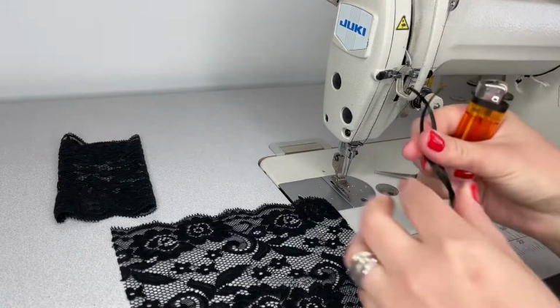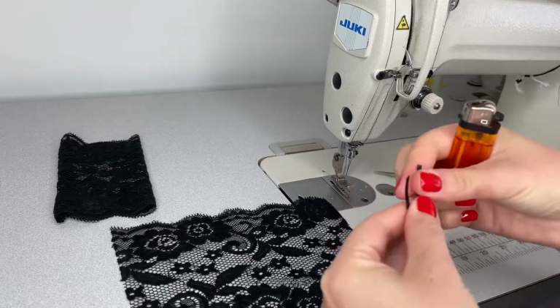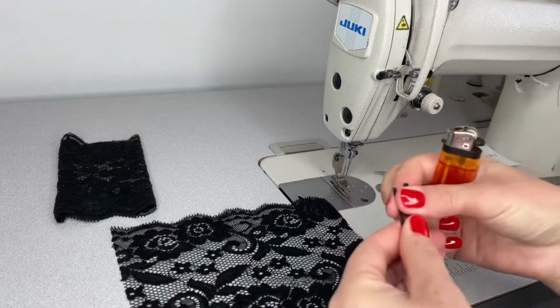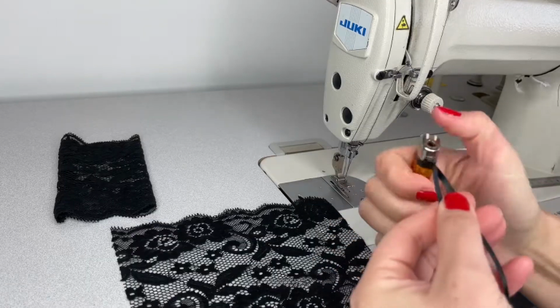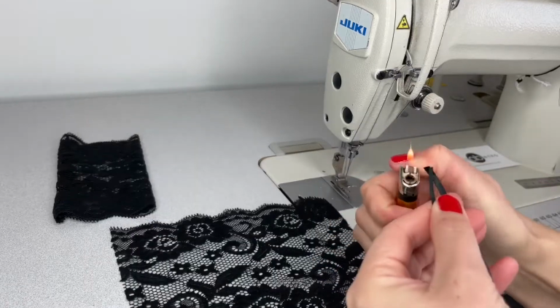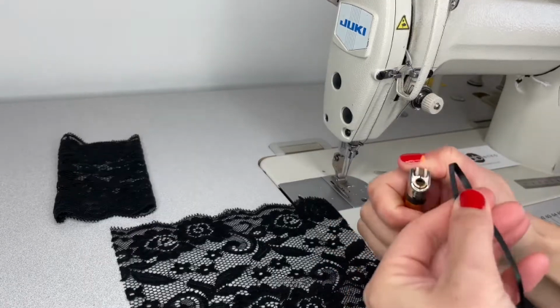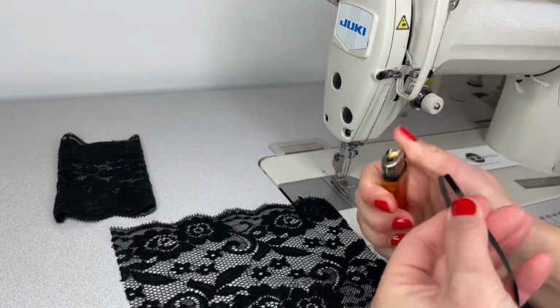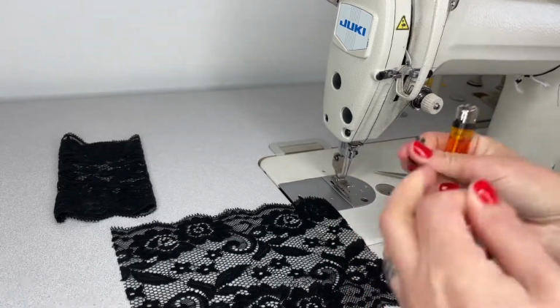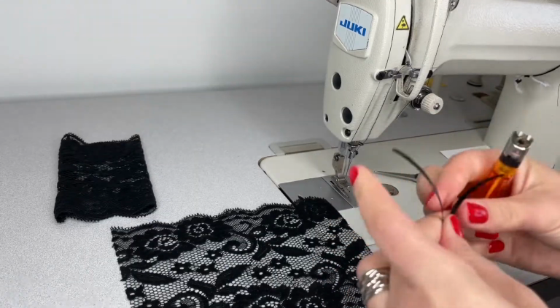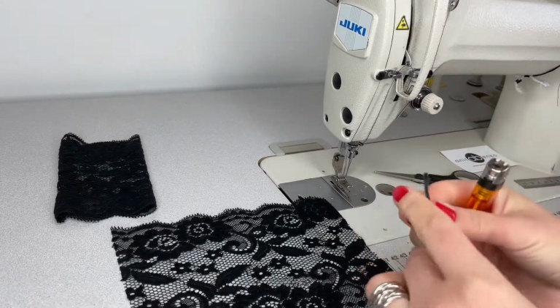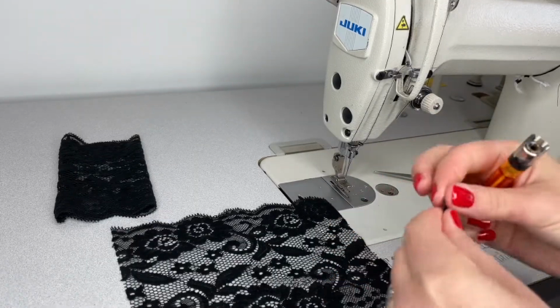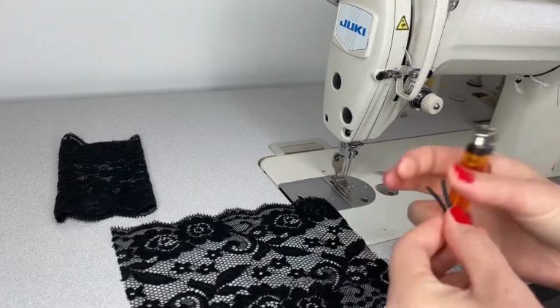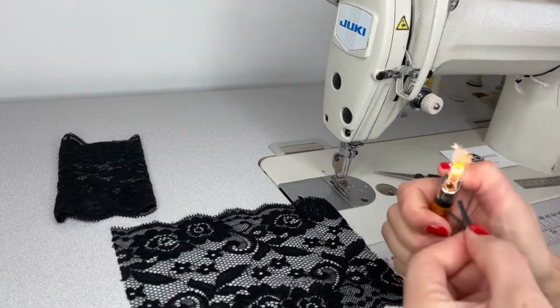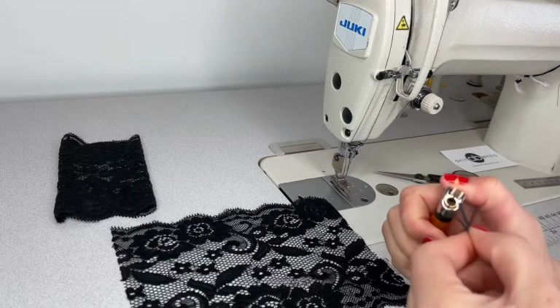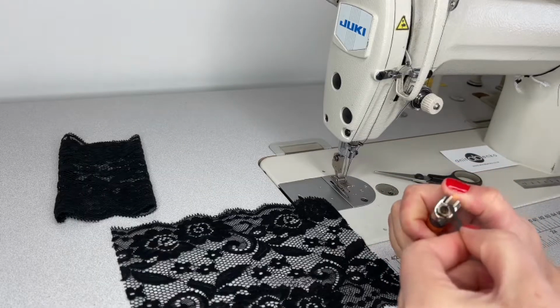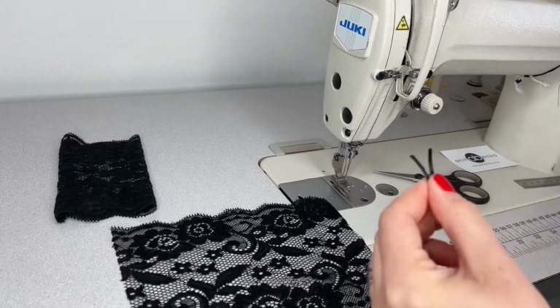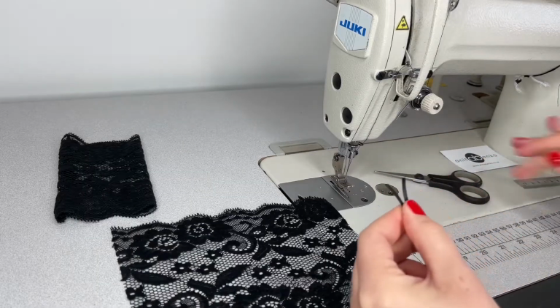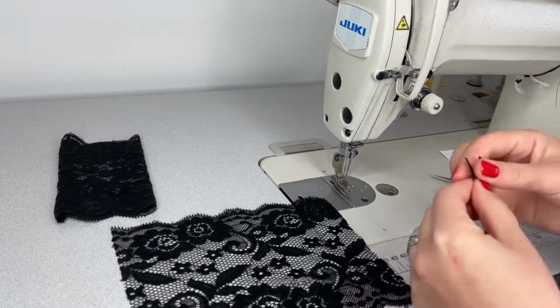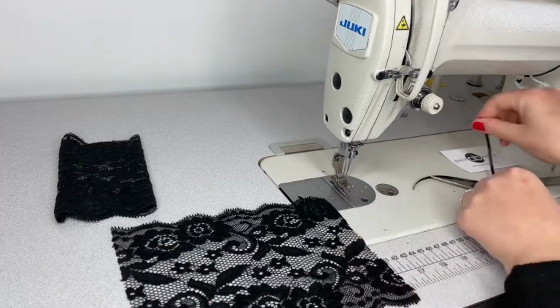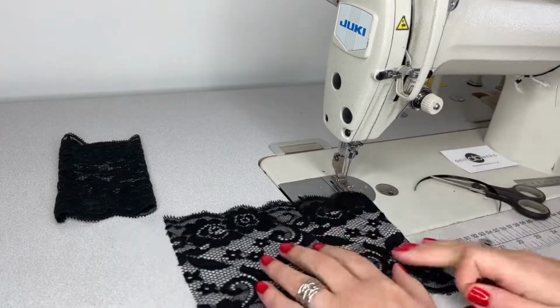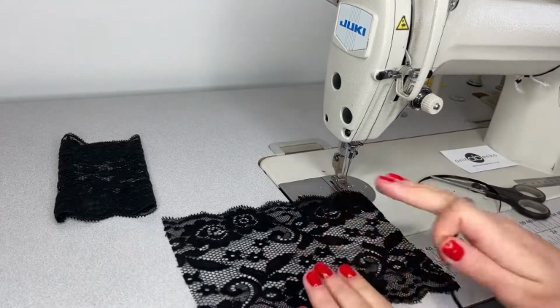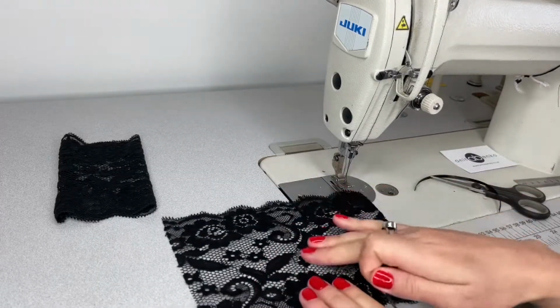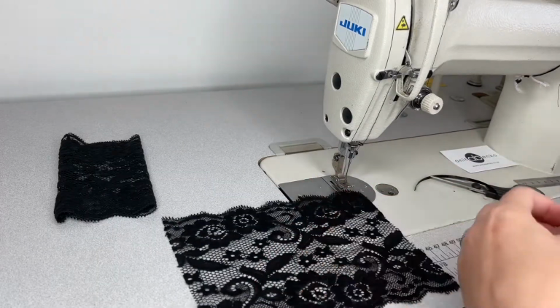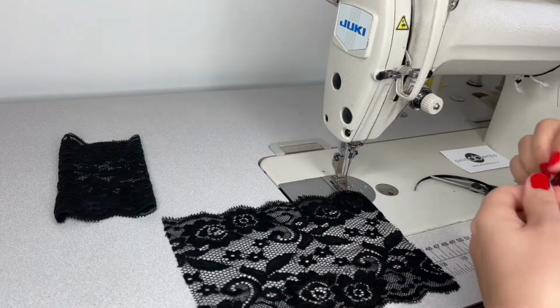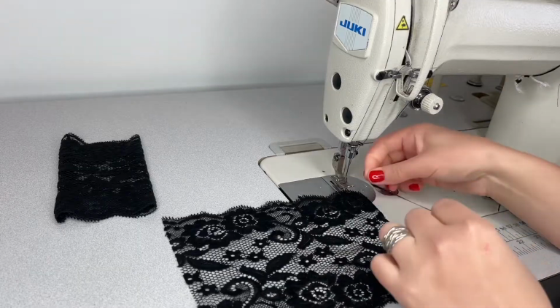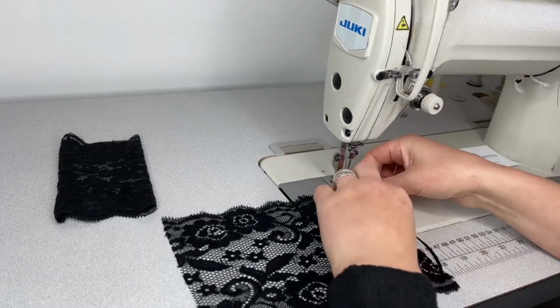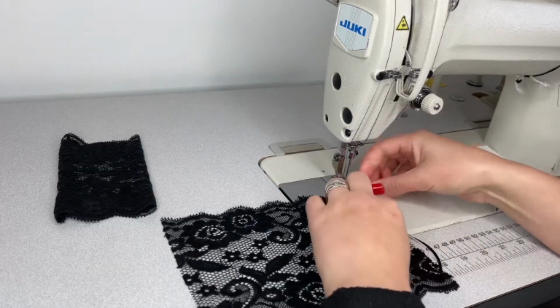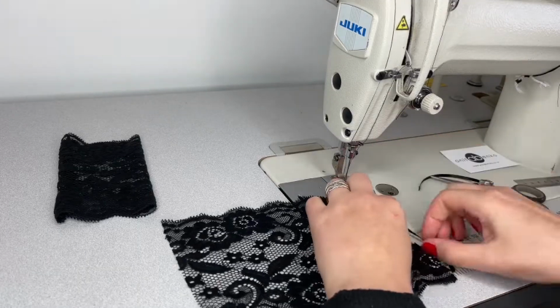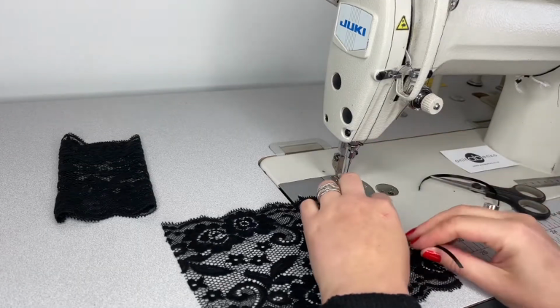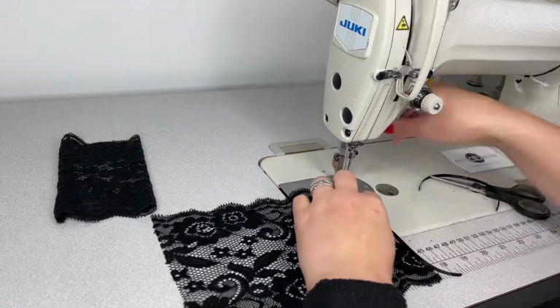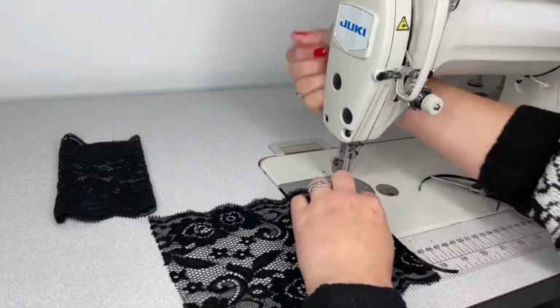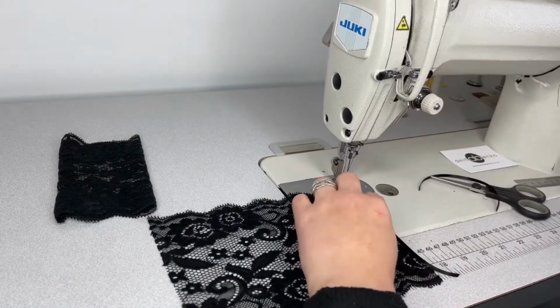I'm burning the edges so they don't fray. Next I'm sewing one of these ribbons on the edge of the lace on the right side.